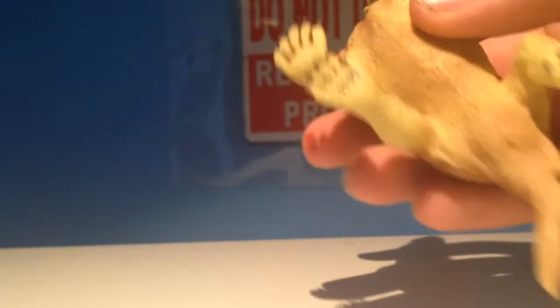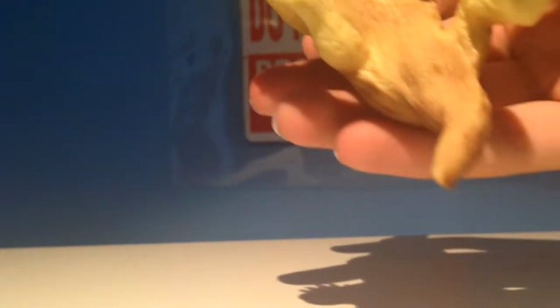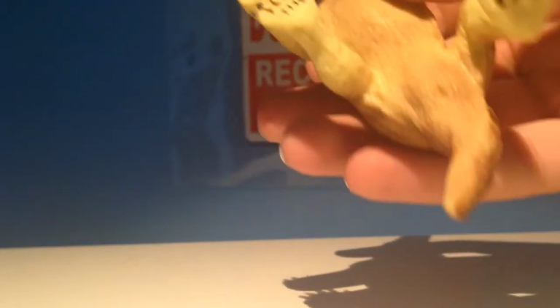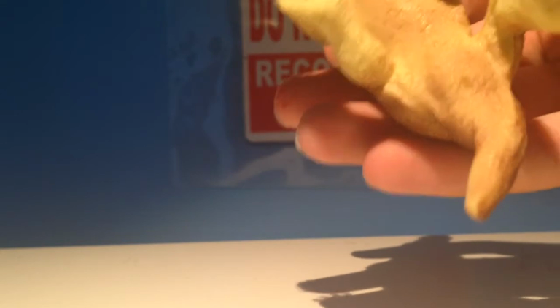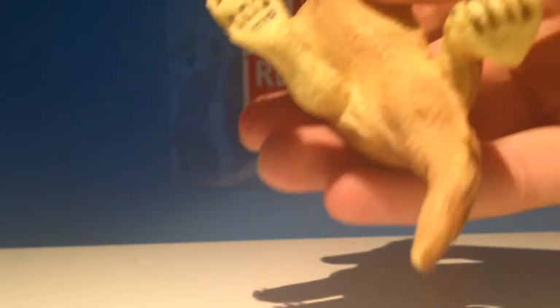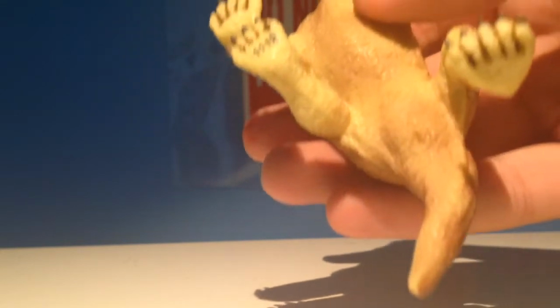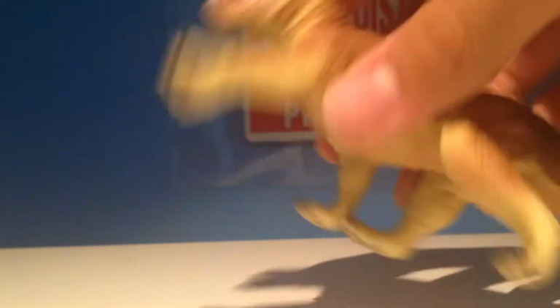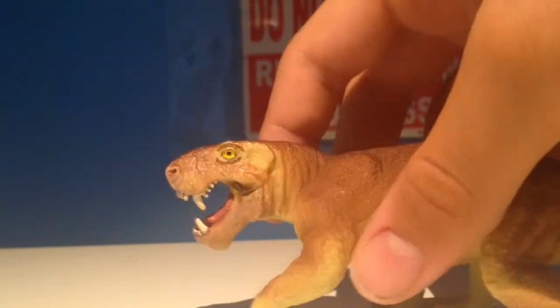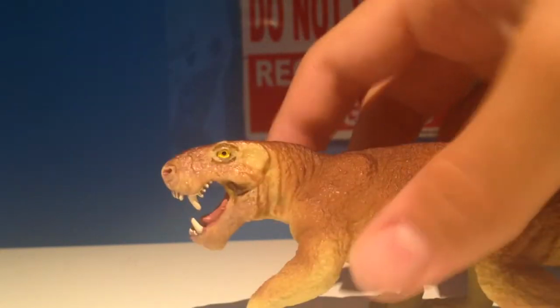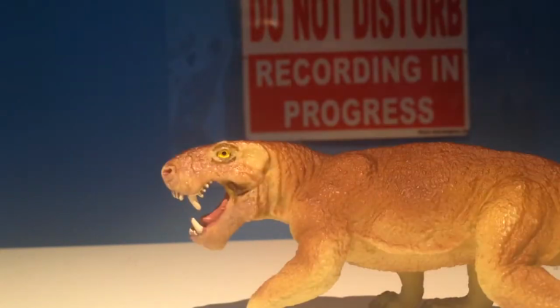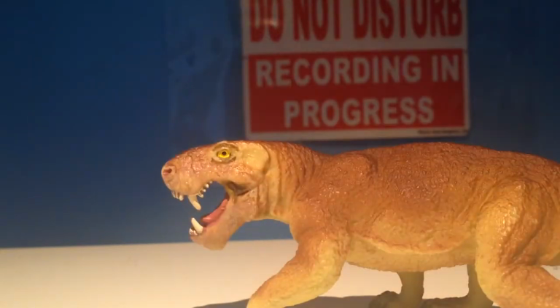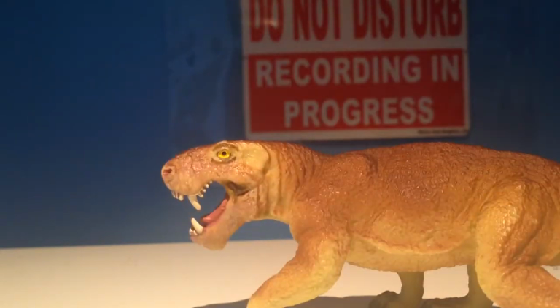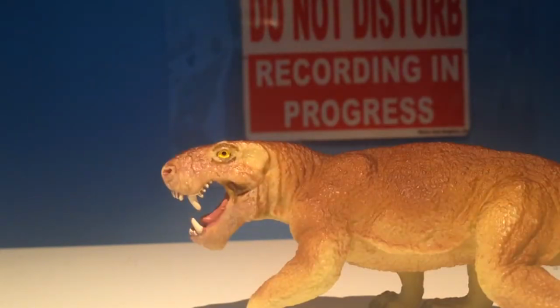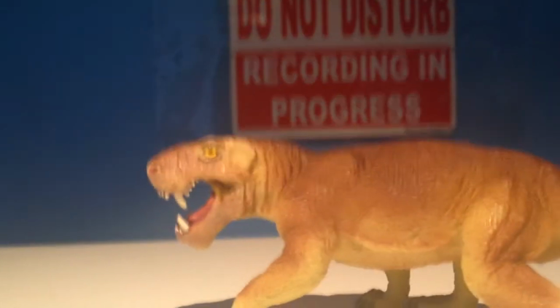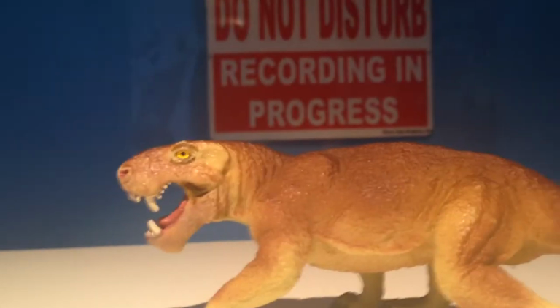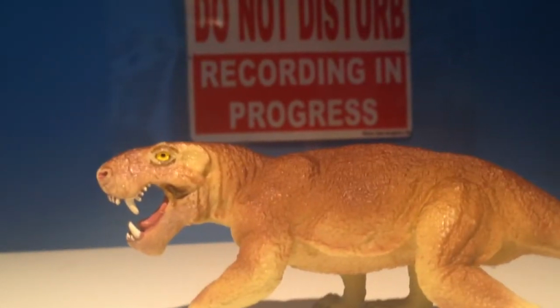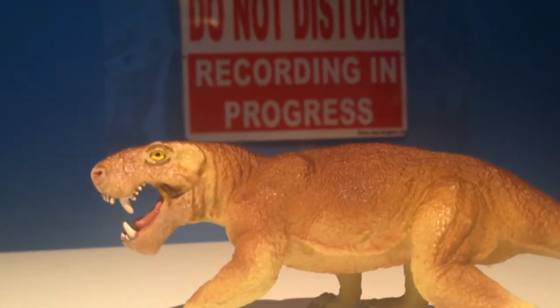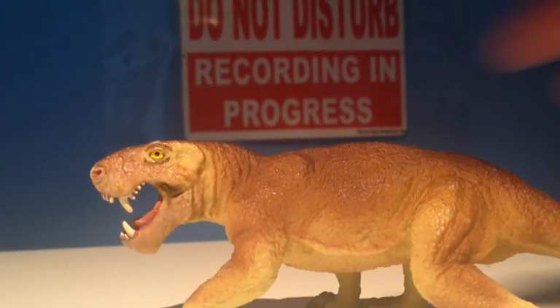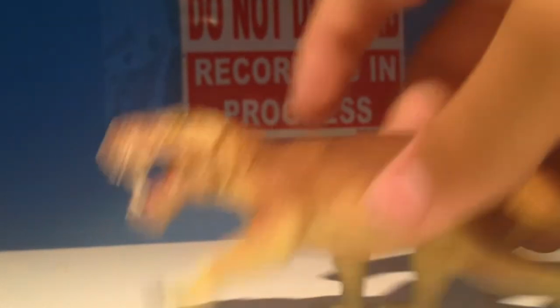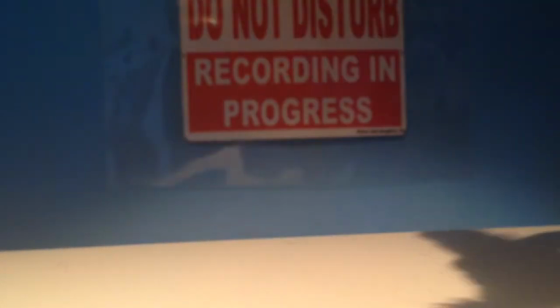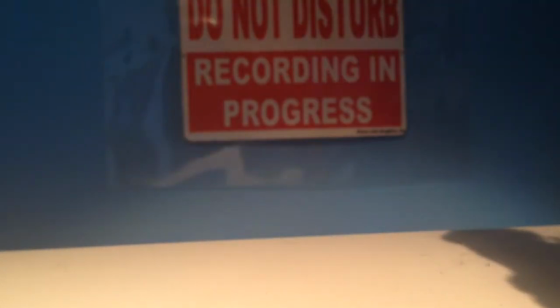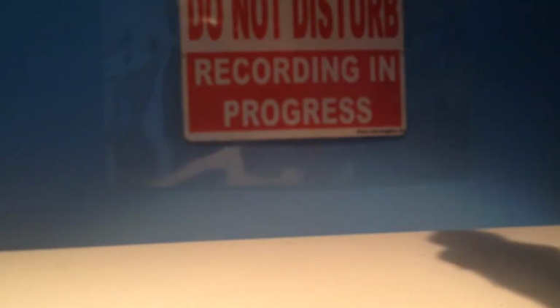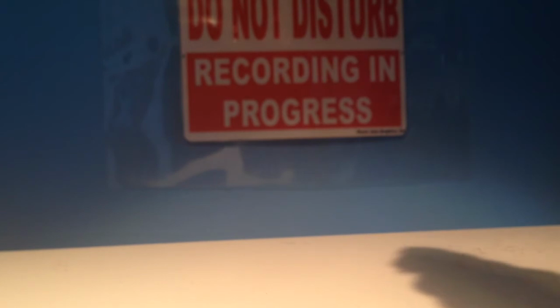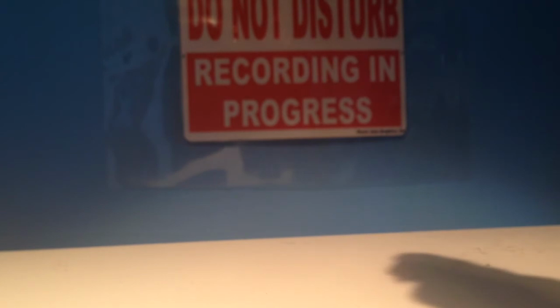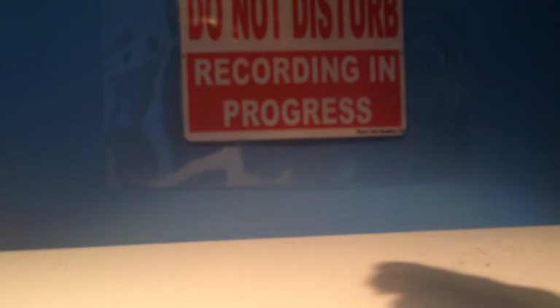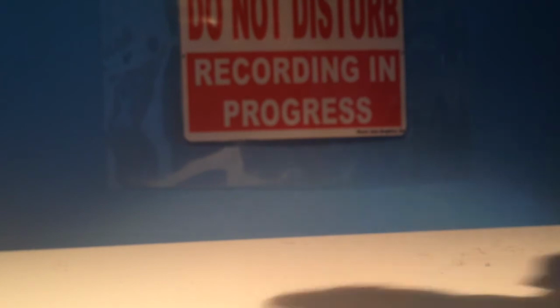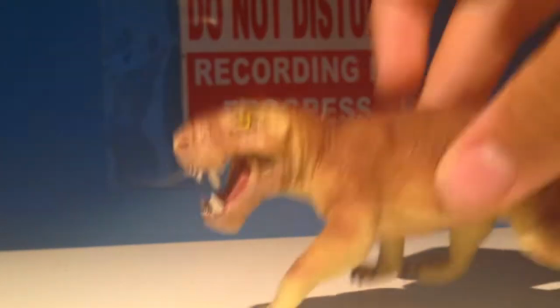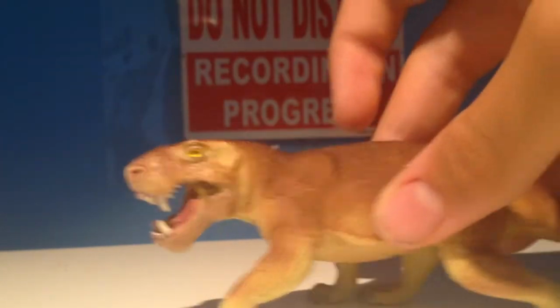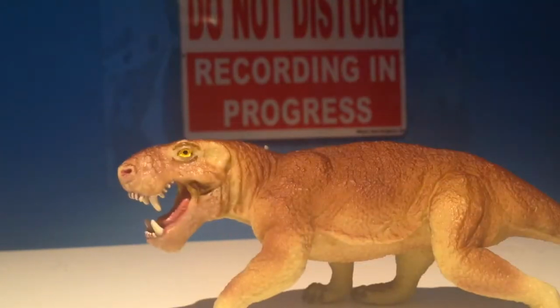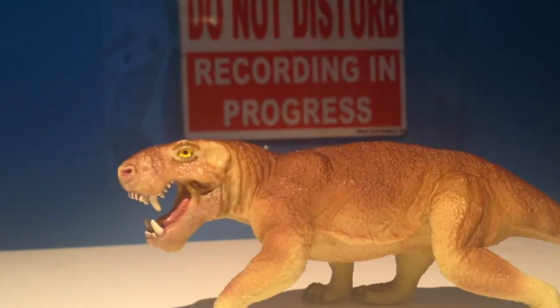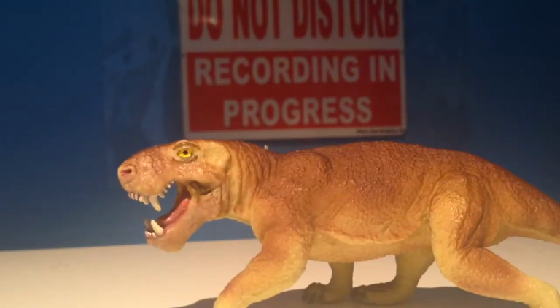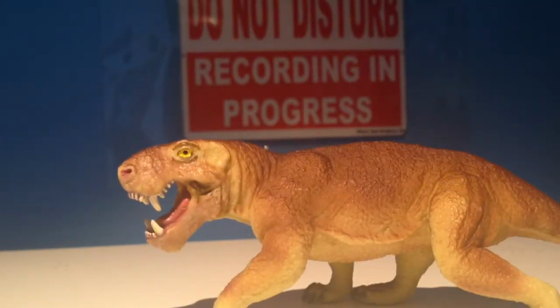This figure has a cloaca, which is accurate. This figure was made in 2010, which is really cool.